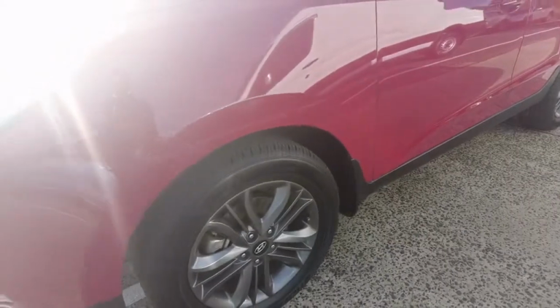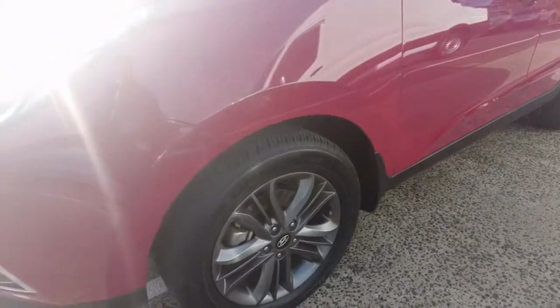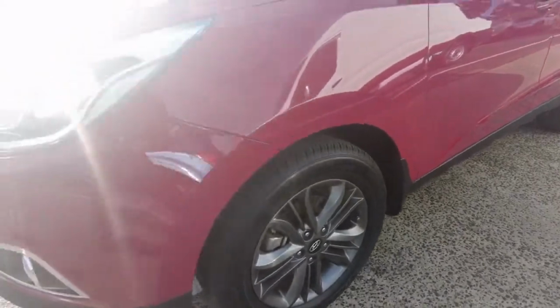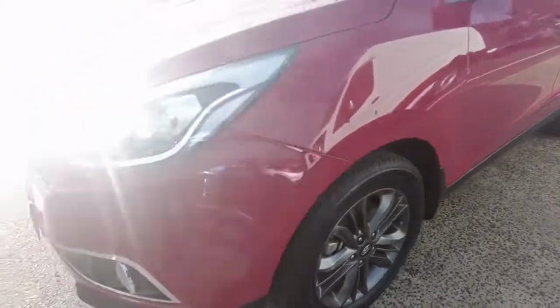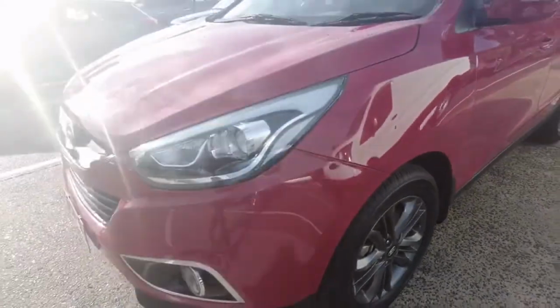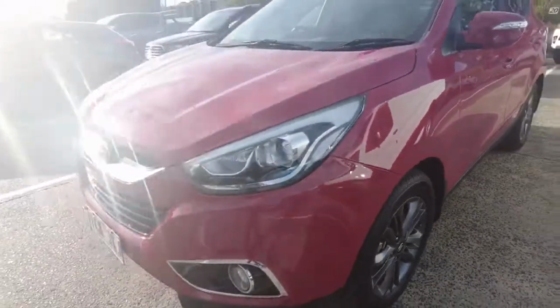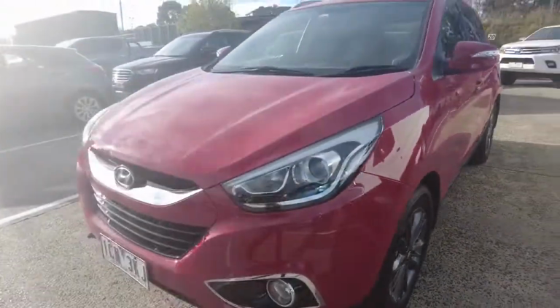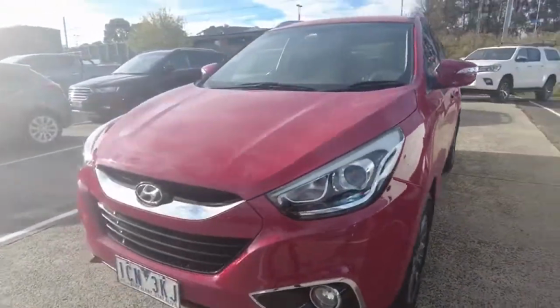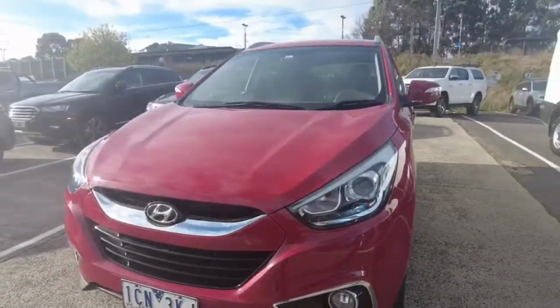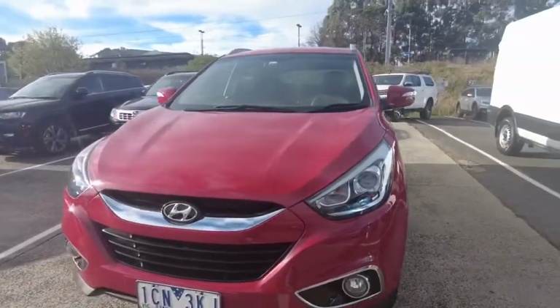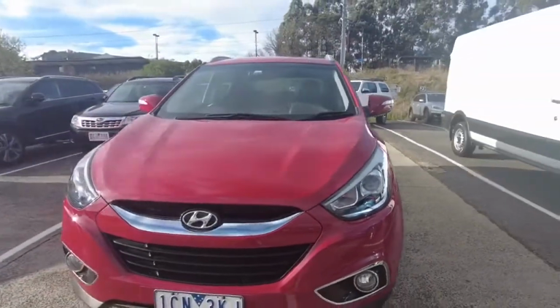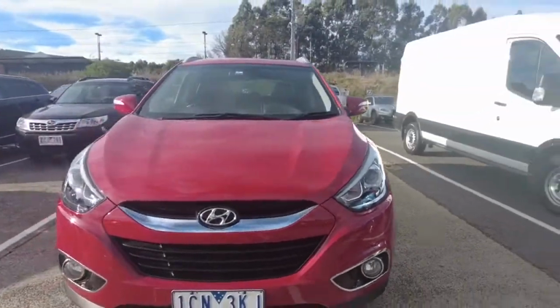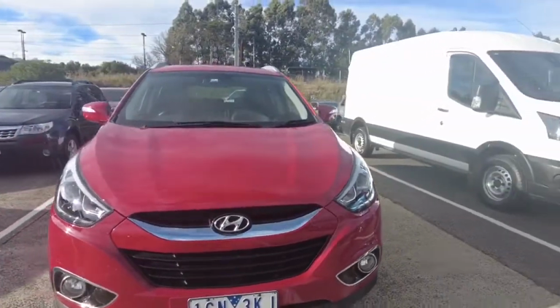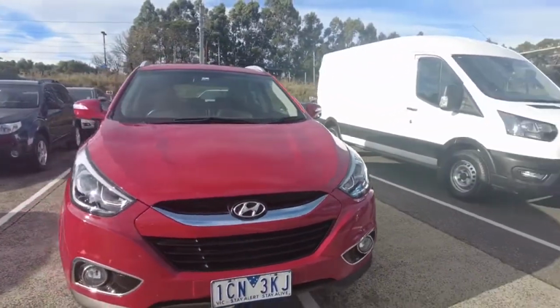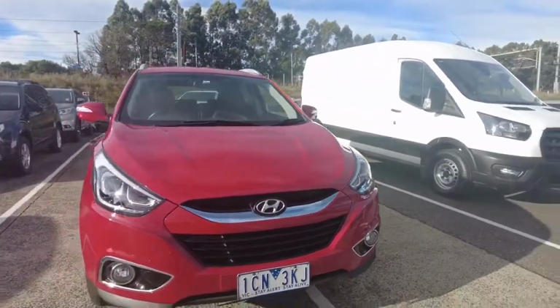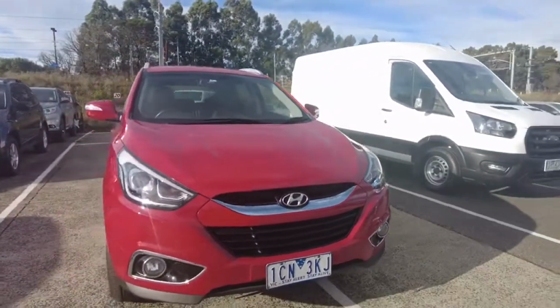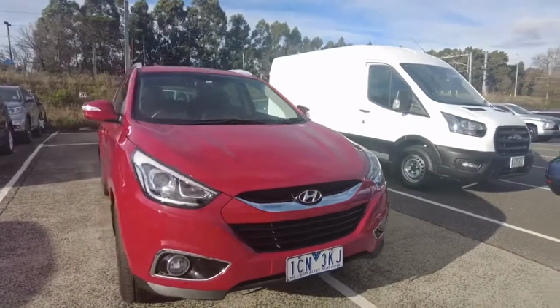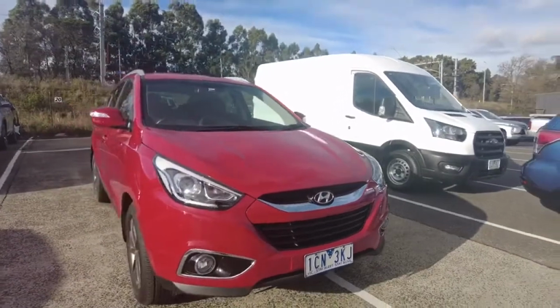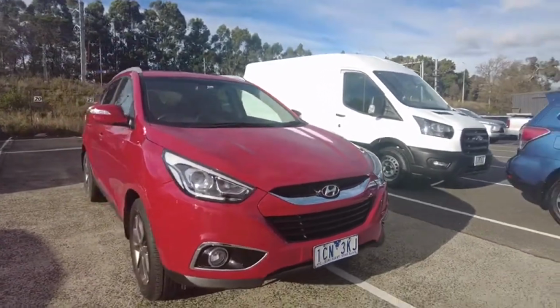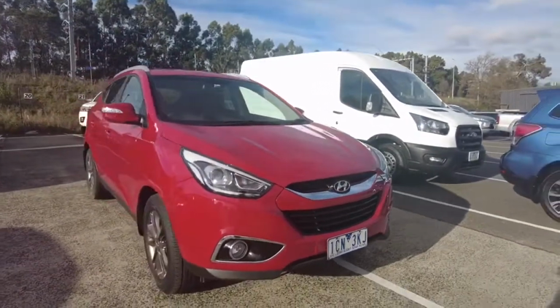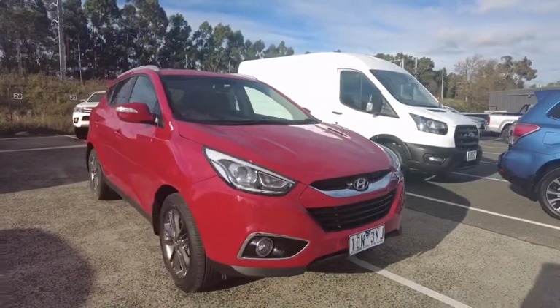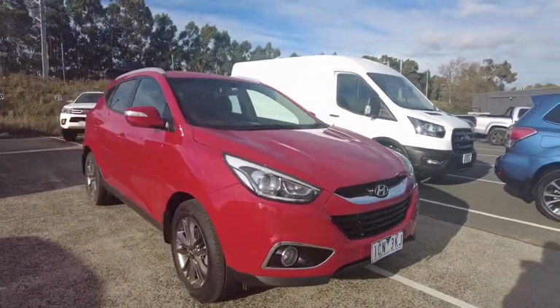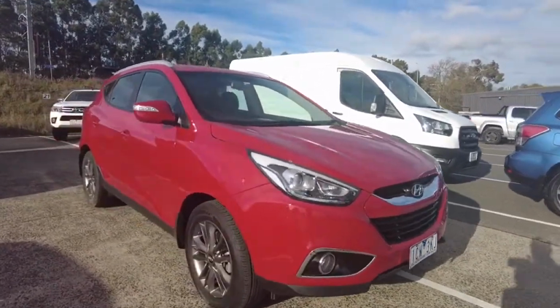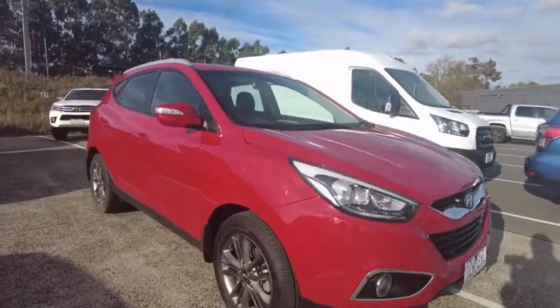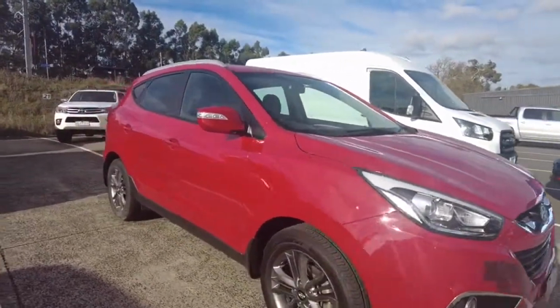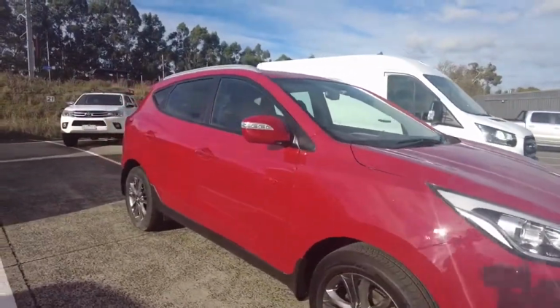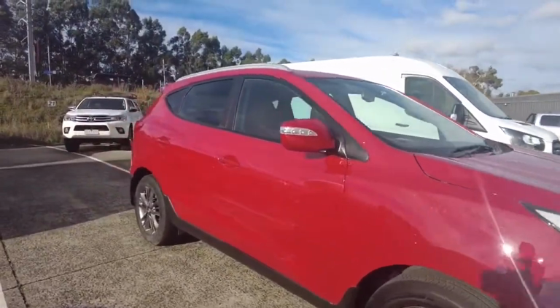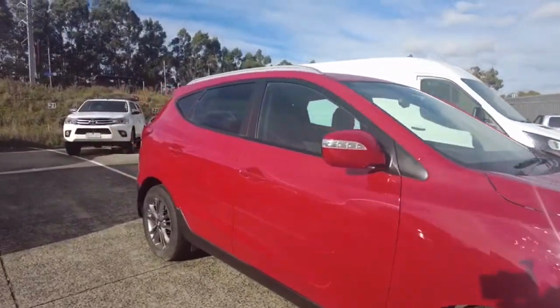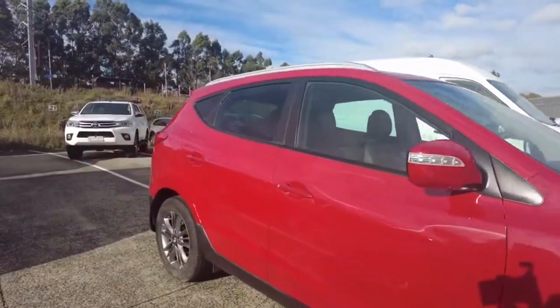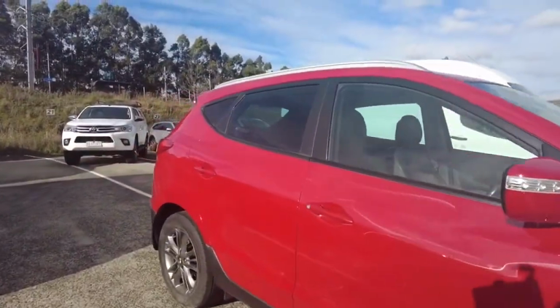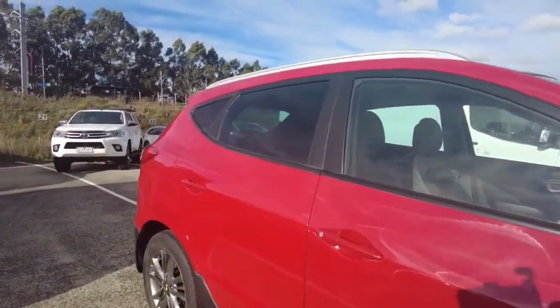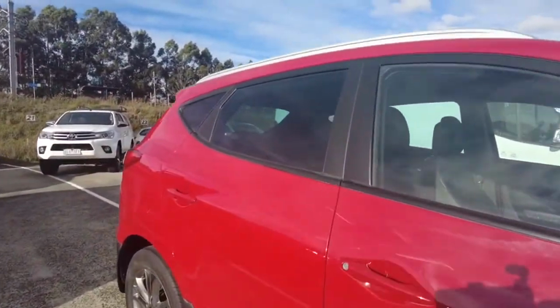Obviously the previous owner would have taken care of that car. And it does look really nice from the outside as well. Now we'll quickly have a look at the interior.